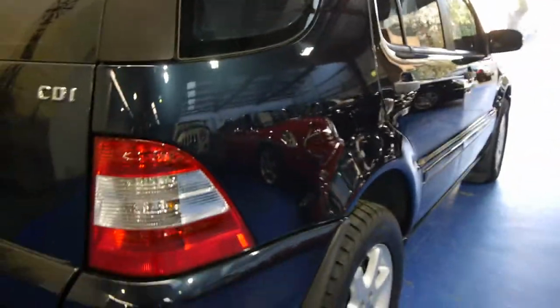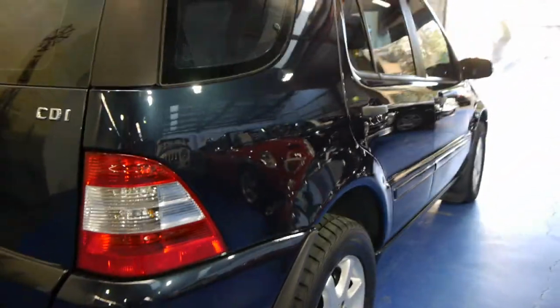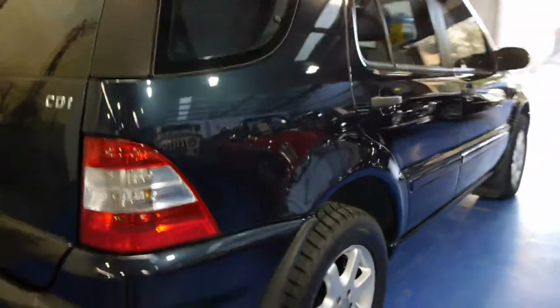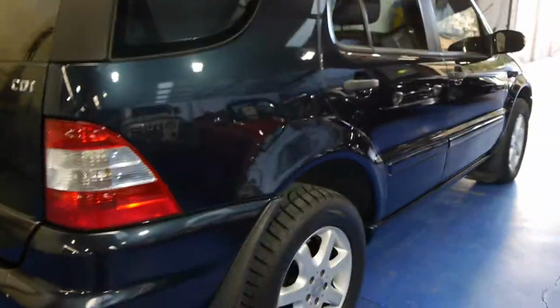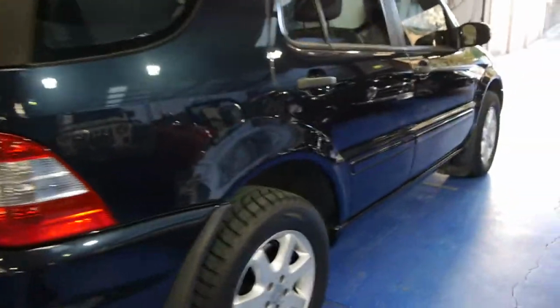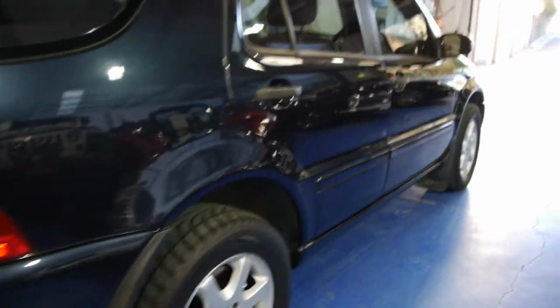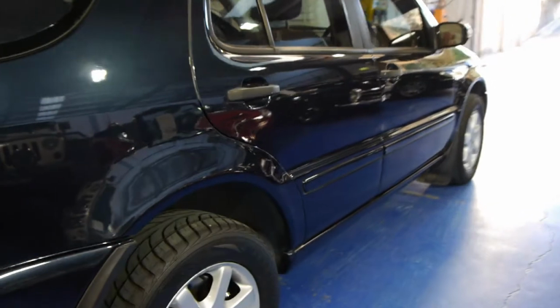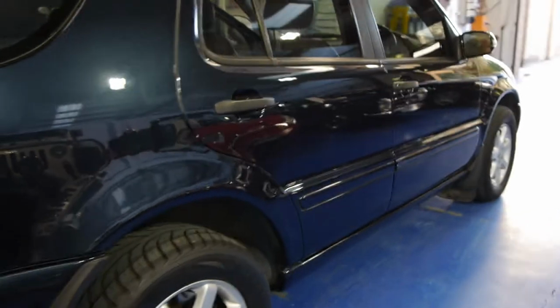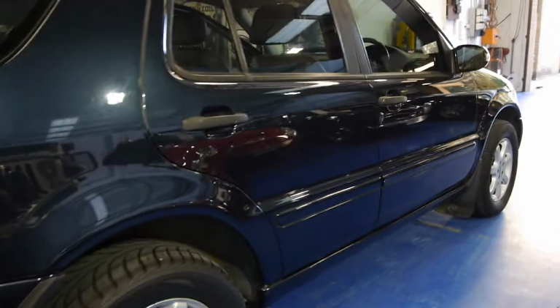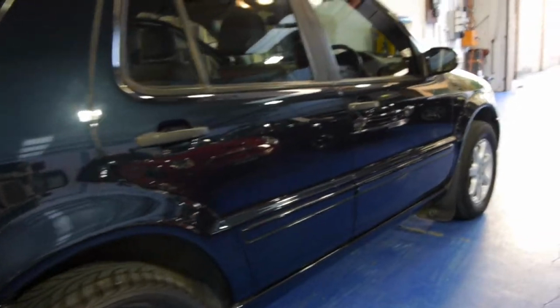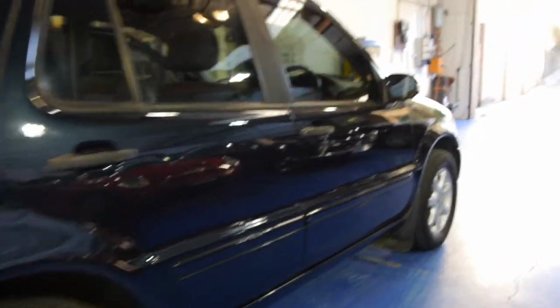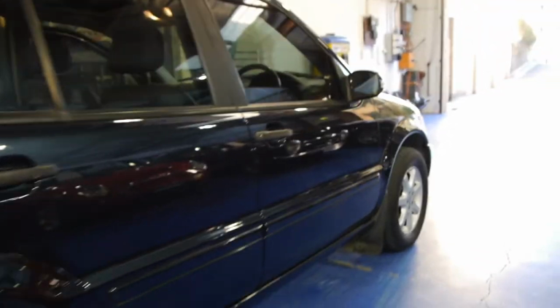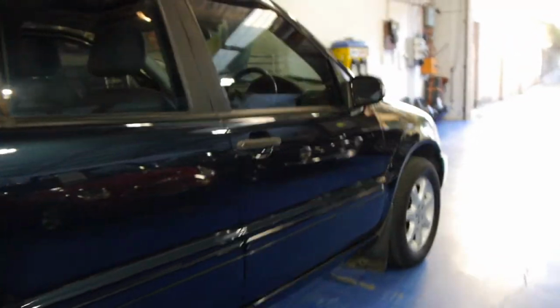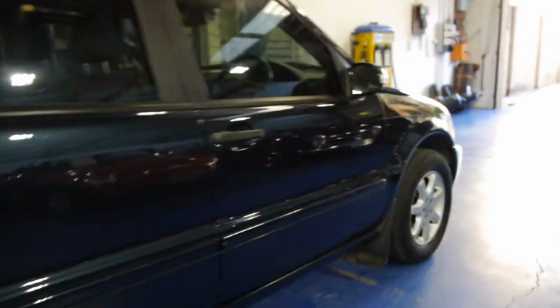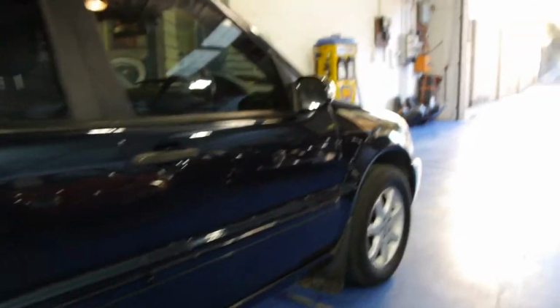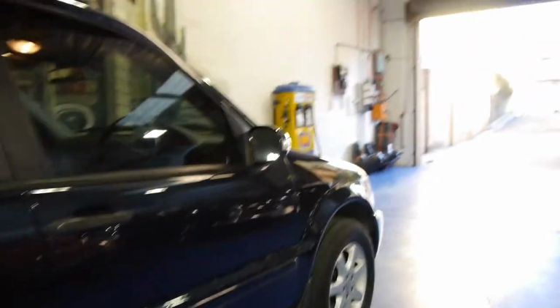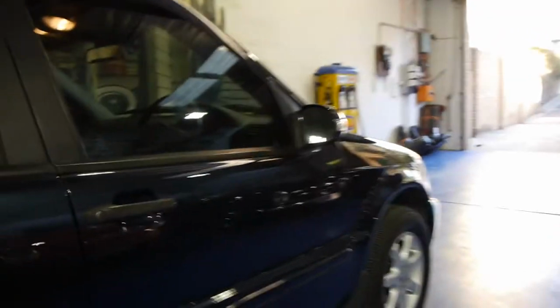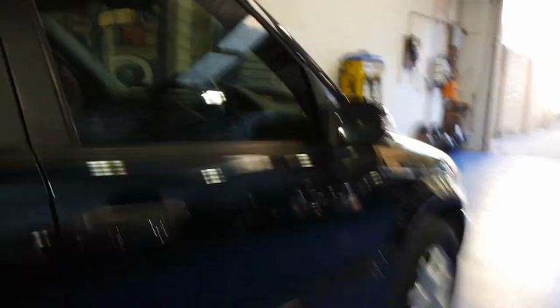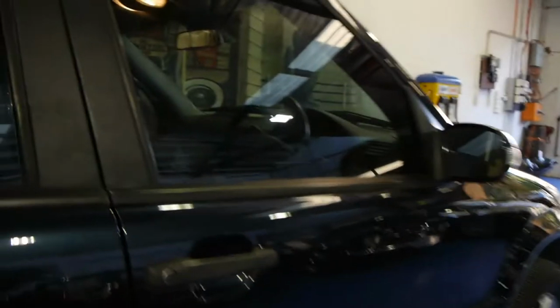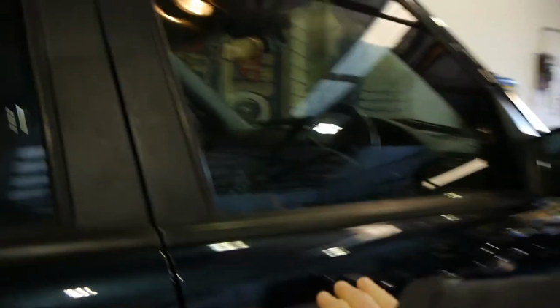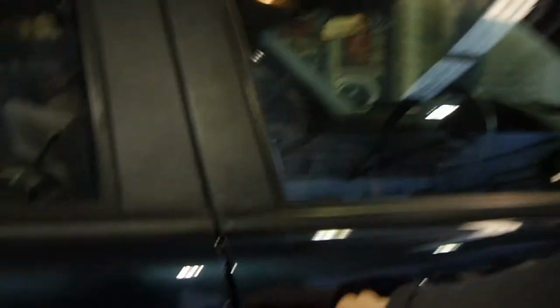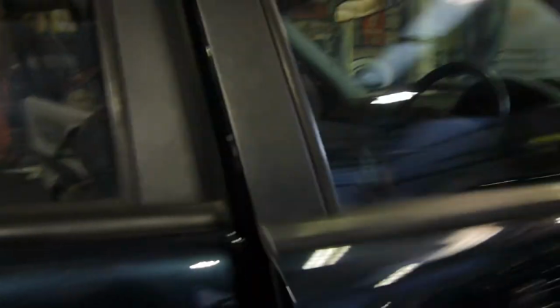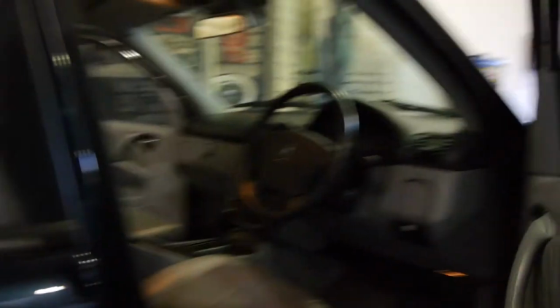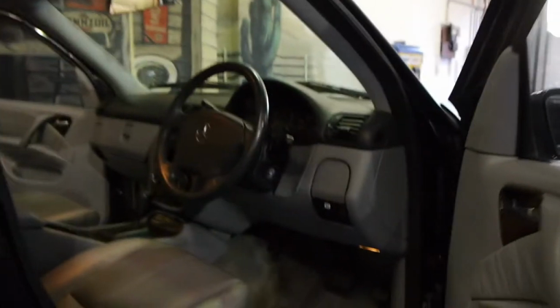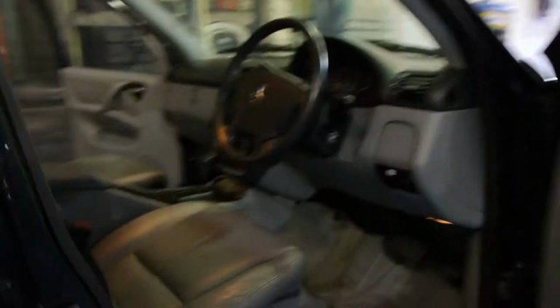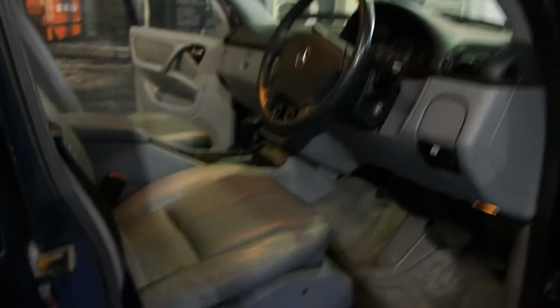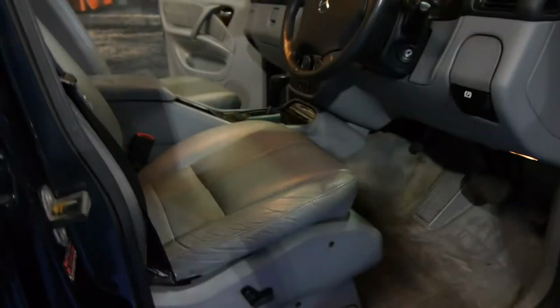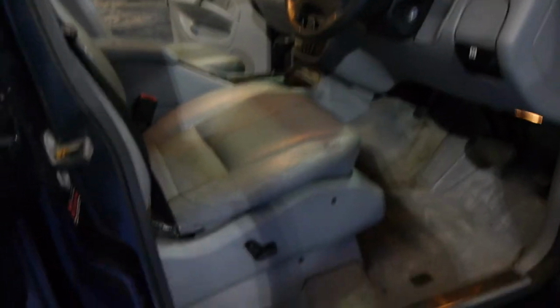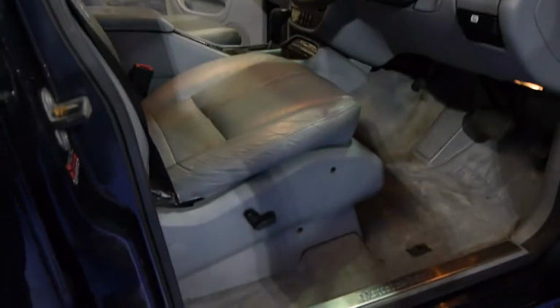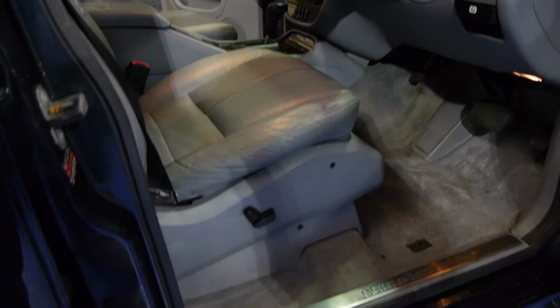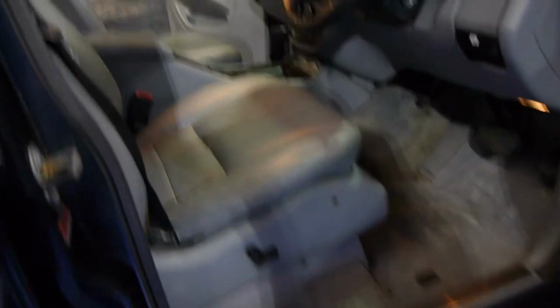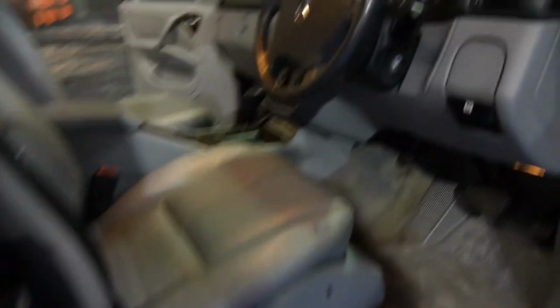The ML270 is probably the most fuel-efficient all-wheel drive that Mercedes-Benz offer. You'd expect to get a lot less than 10 litres per 100 kilometres out on the open road. You also have electric chairs, as you can see.